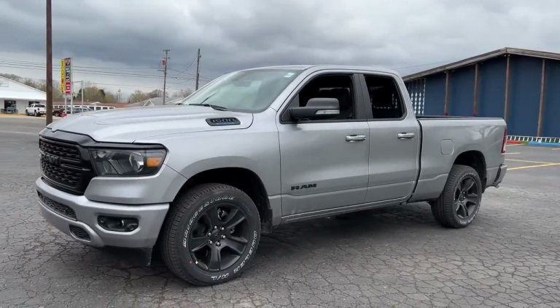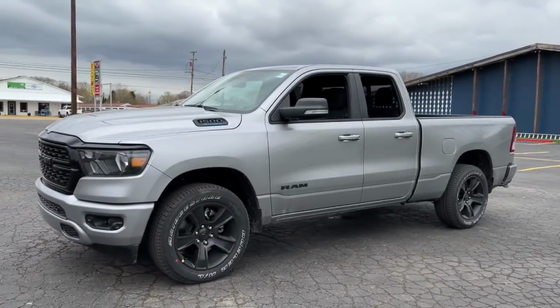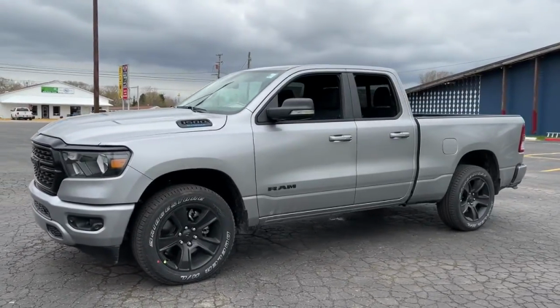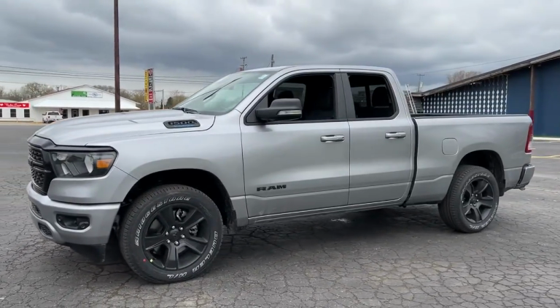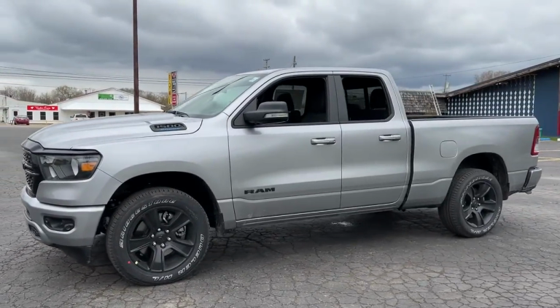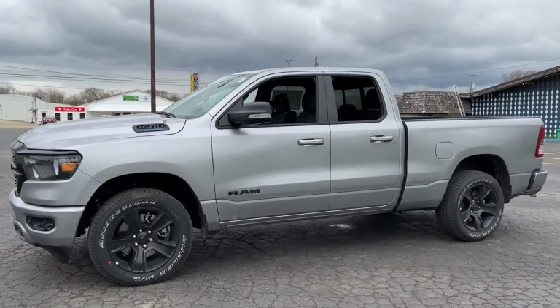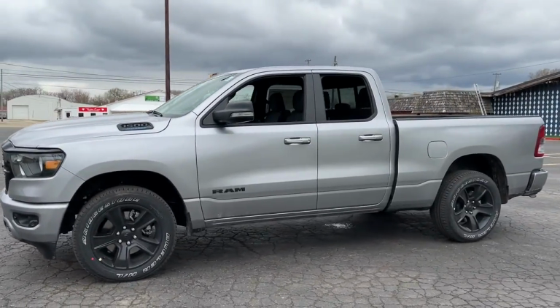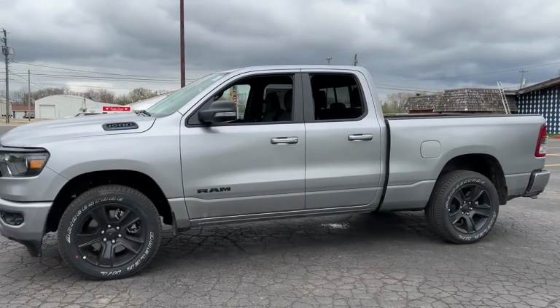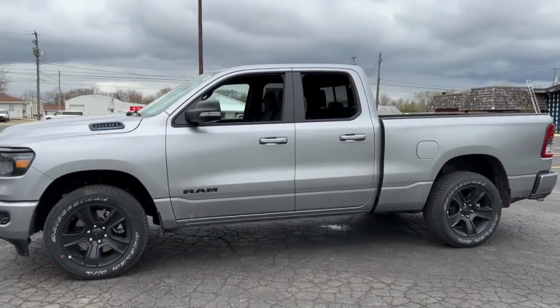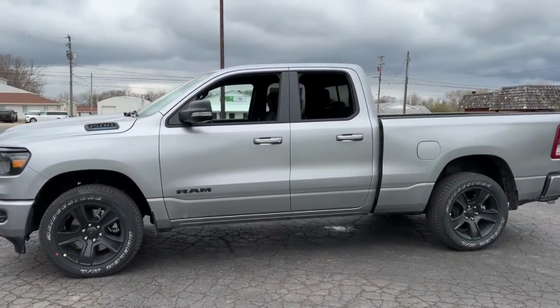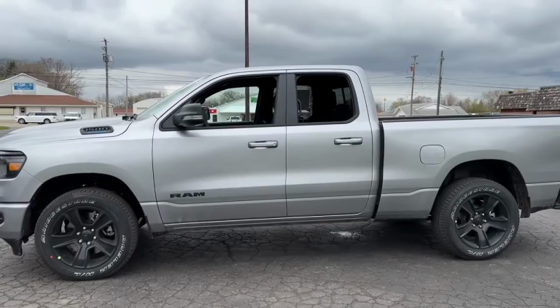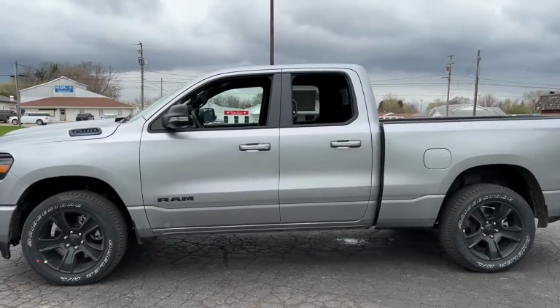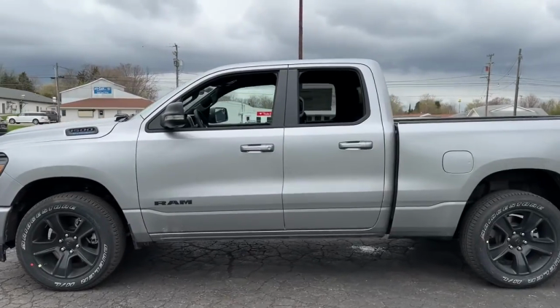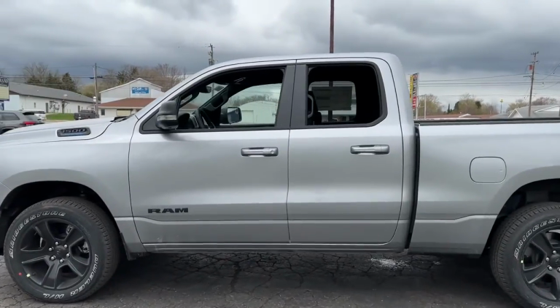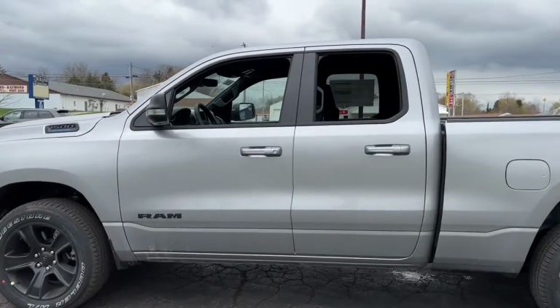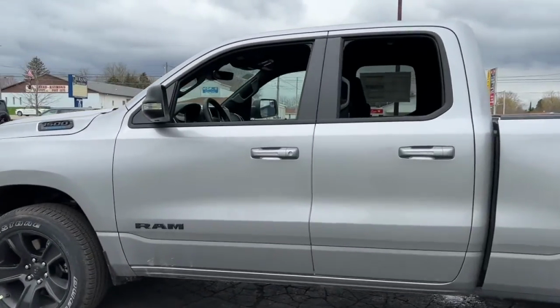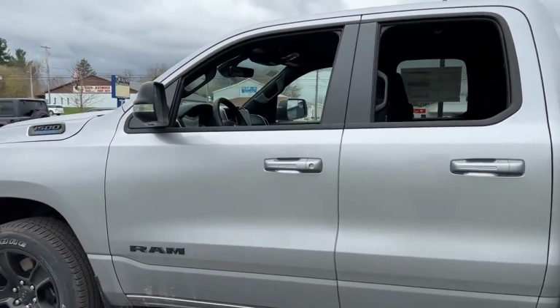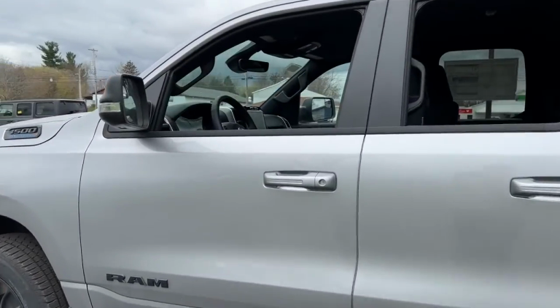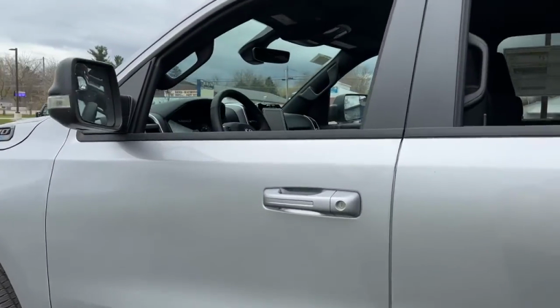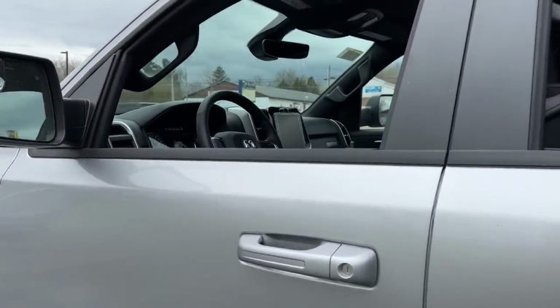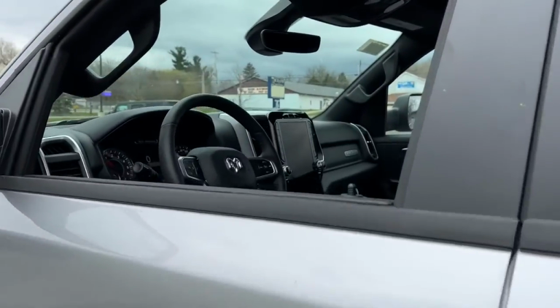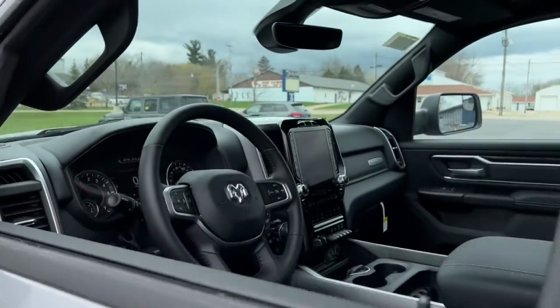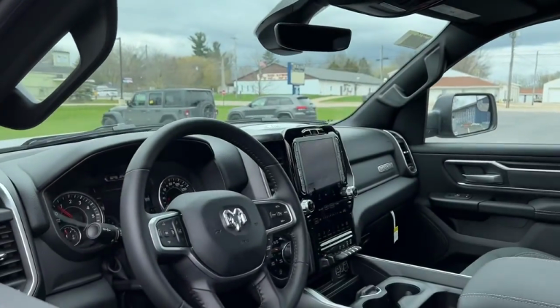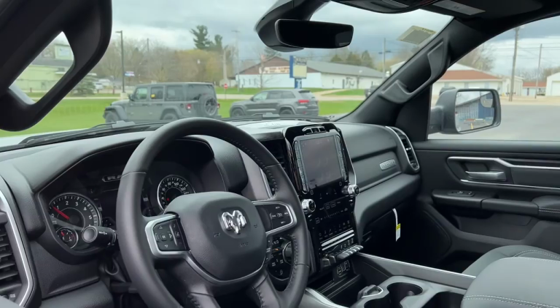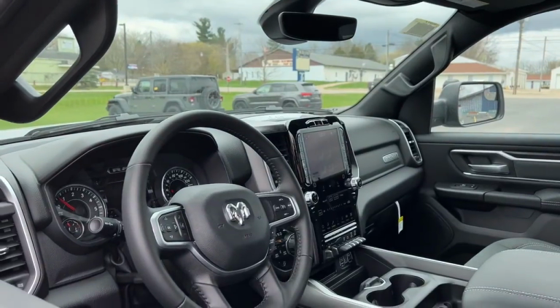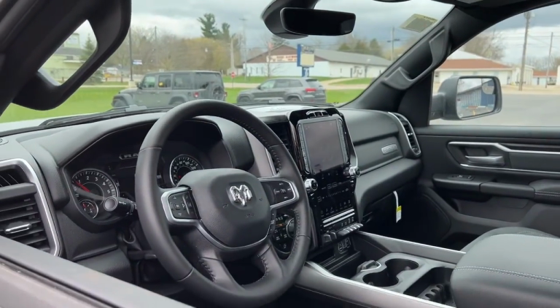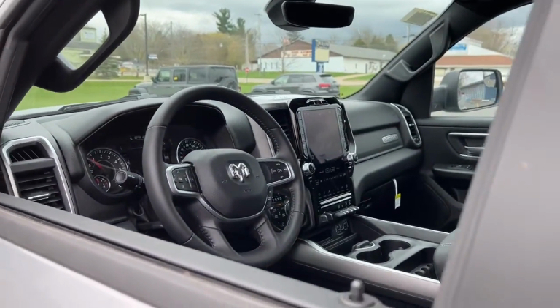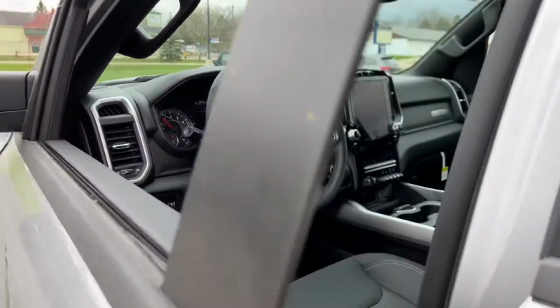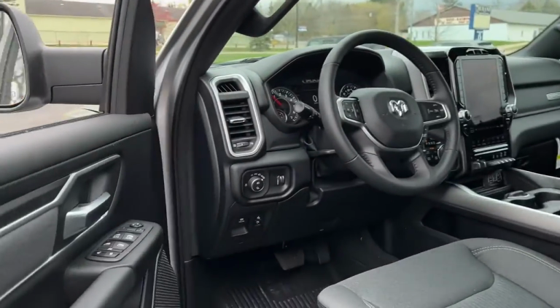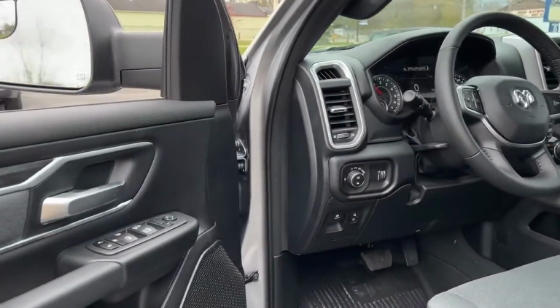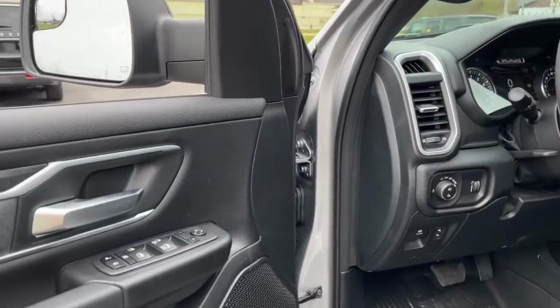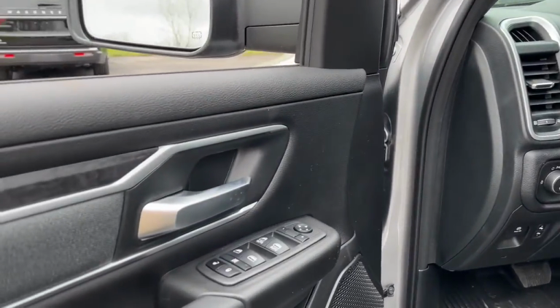Keyless entry, remote engine start, backup camera, fog lamps, electronic stability control, intermittent wipers, universal garage door opener, trip computer, power windows.